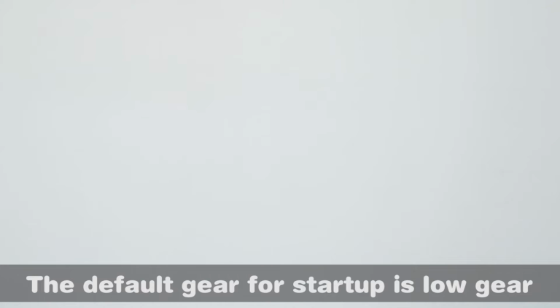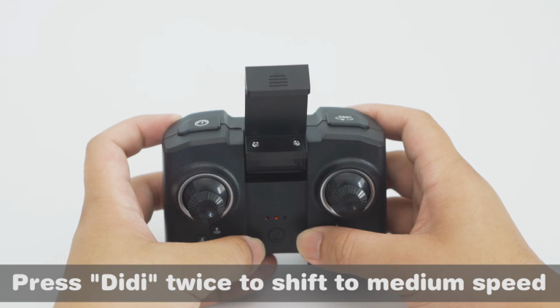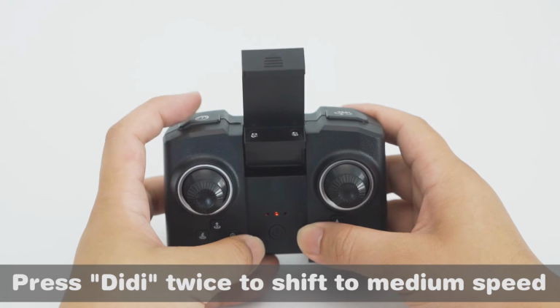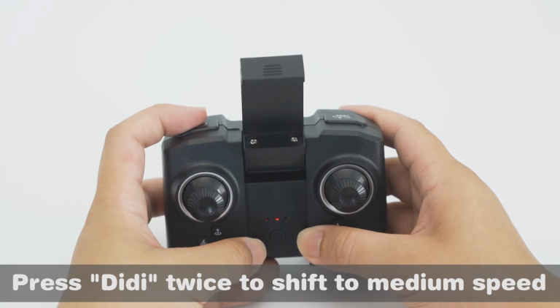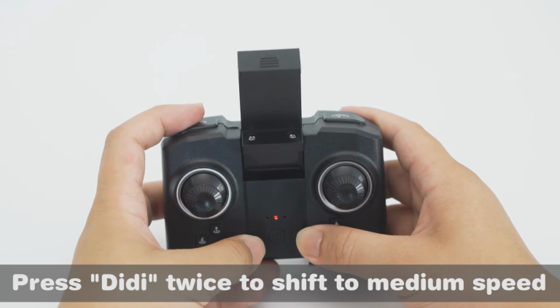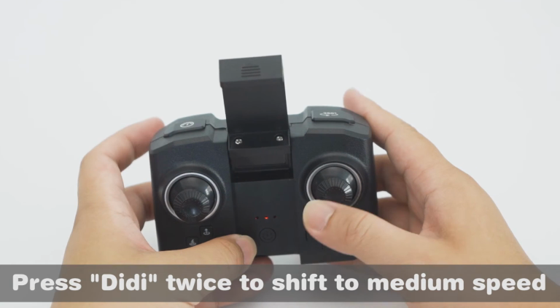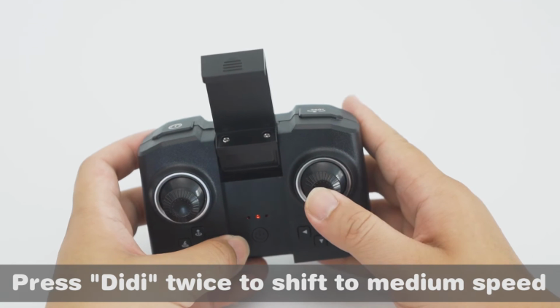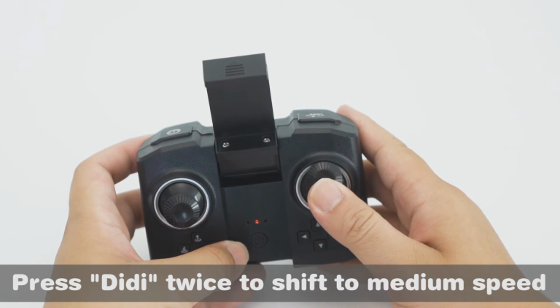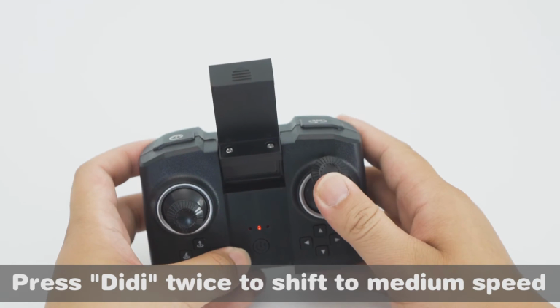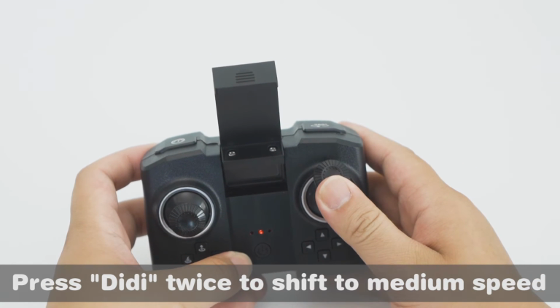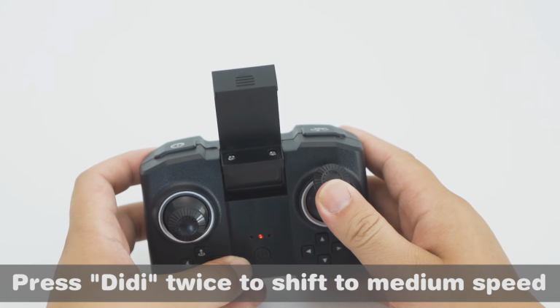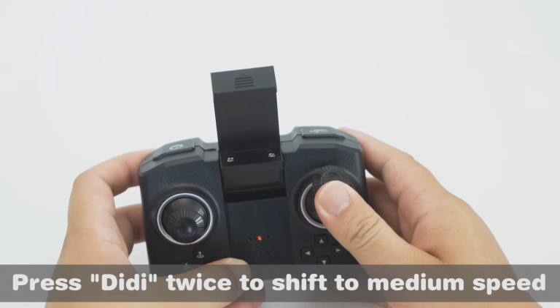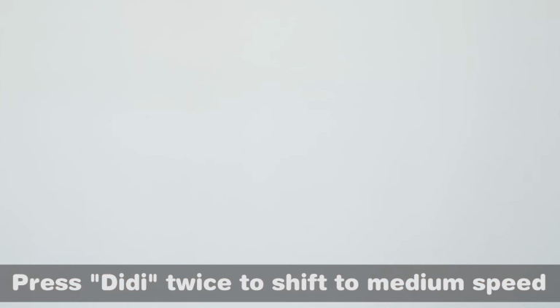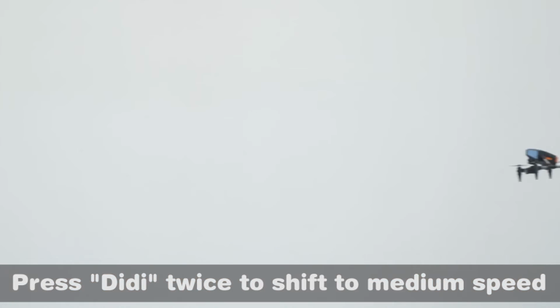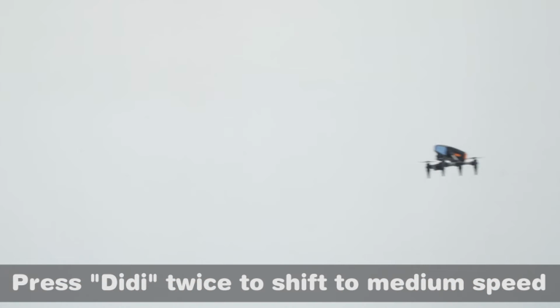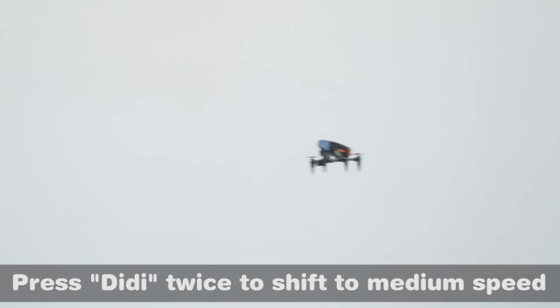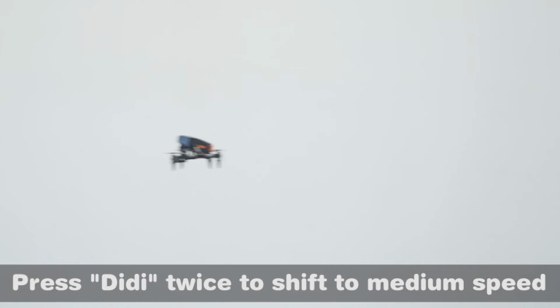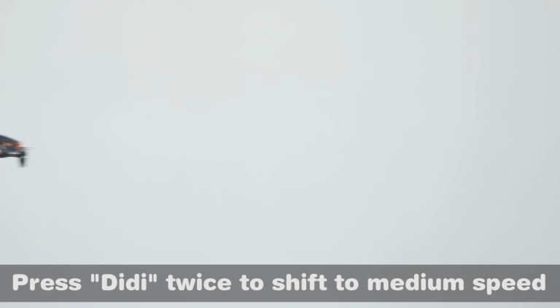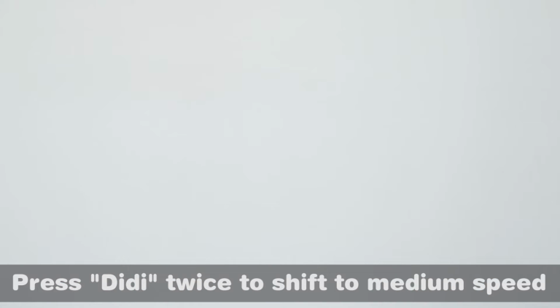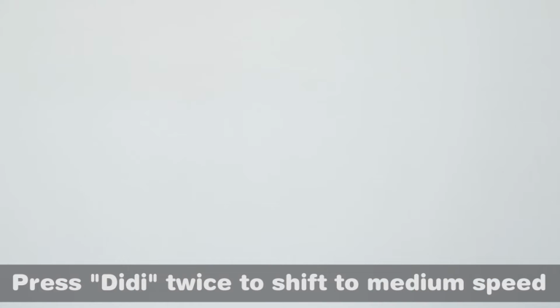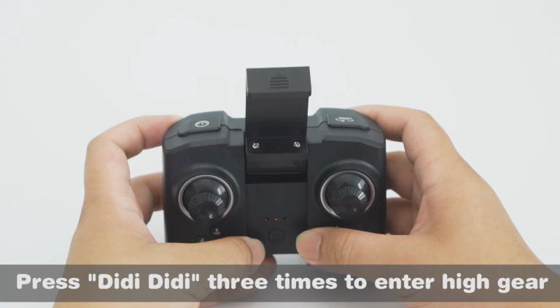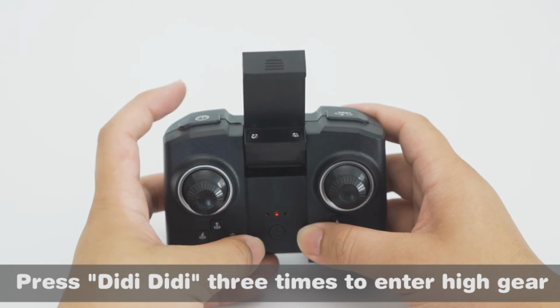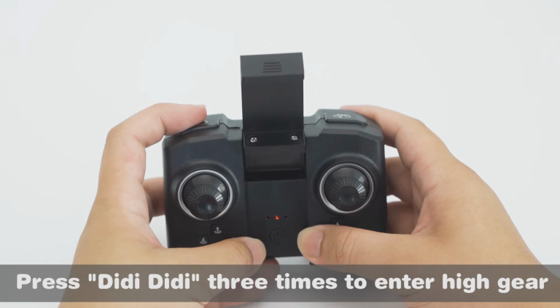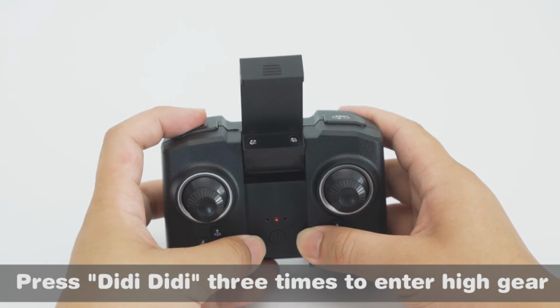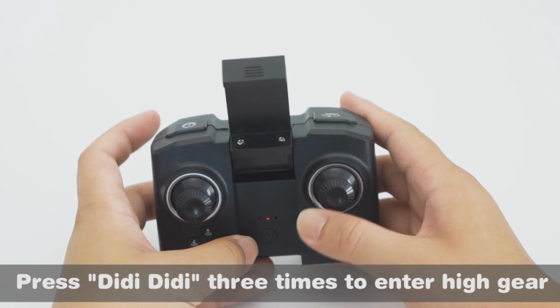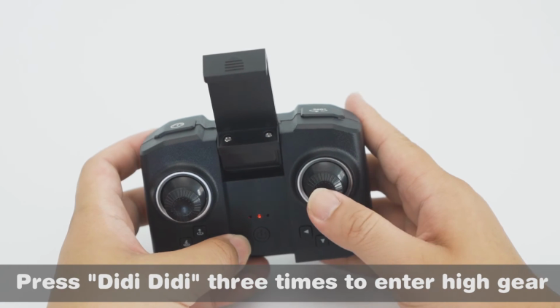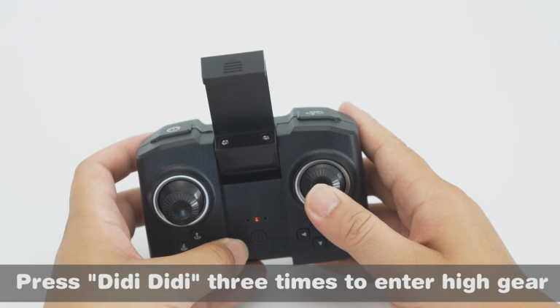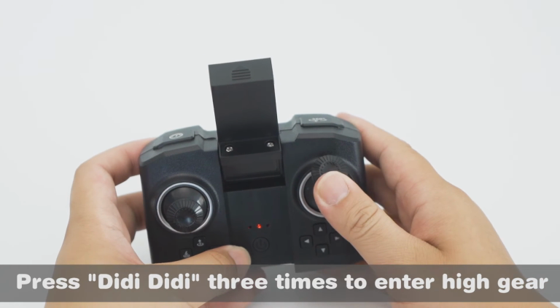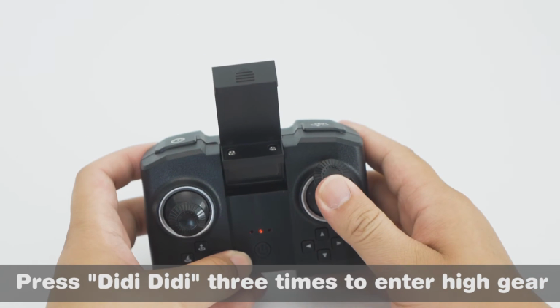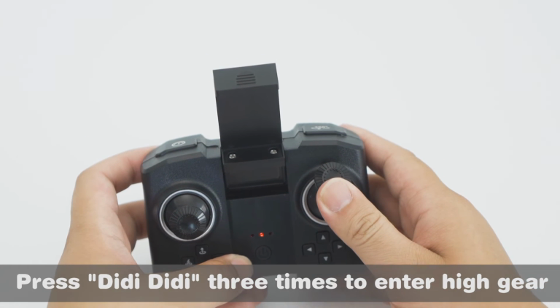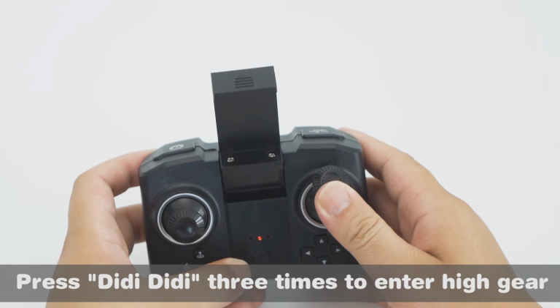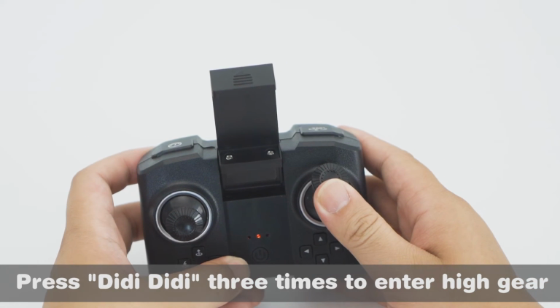Press the speed button twice to shift to medium speed. Press it three times to enter high gear.